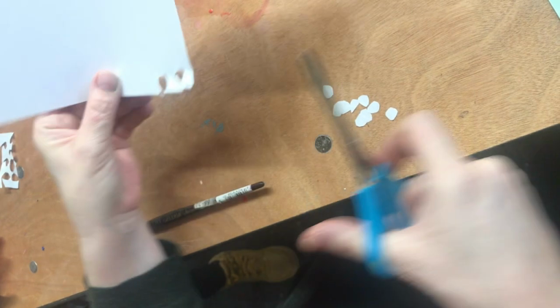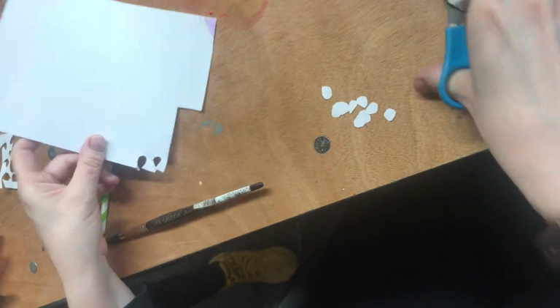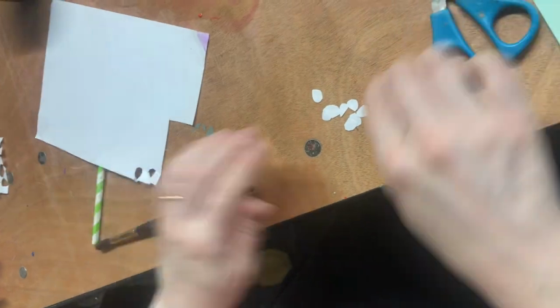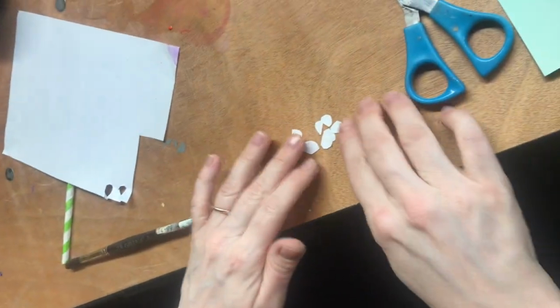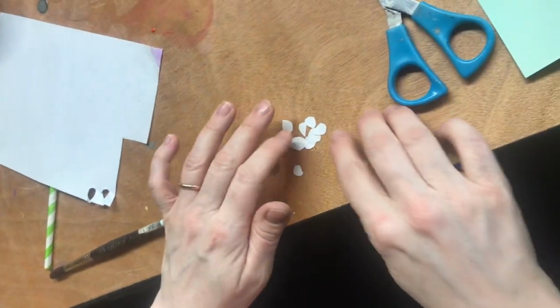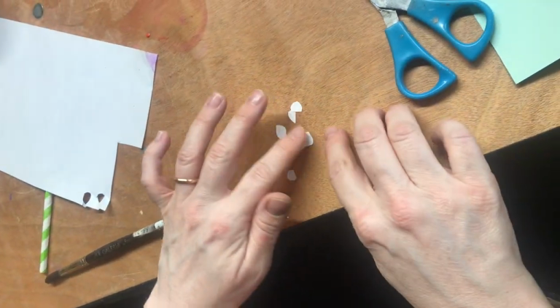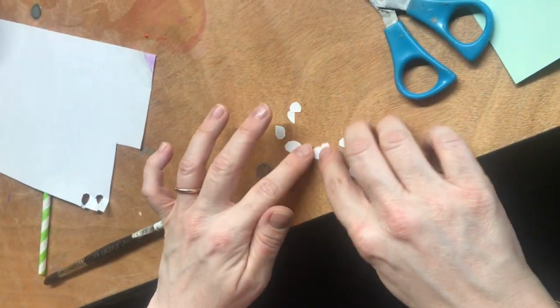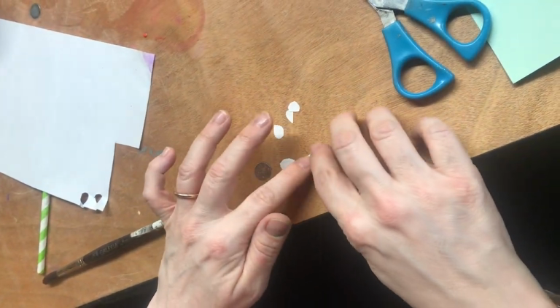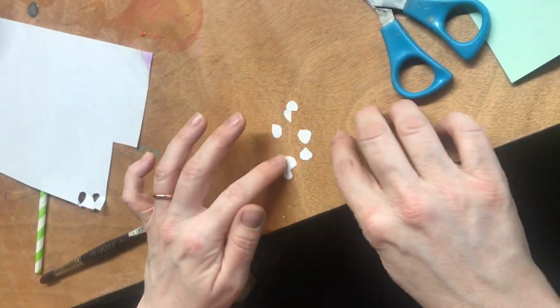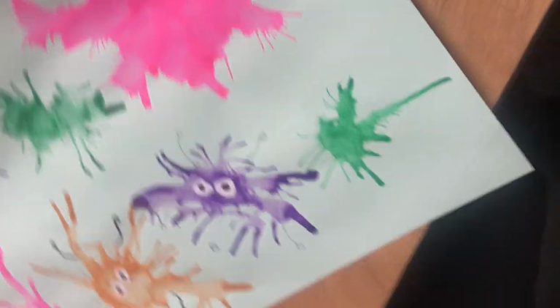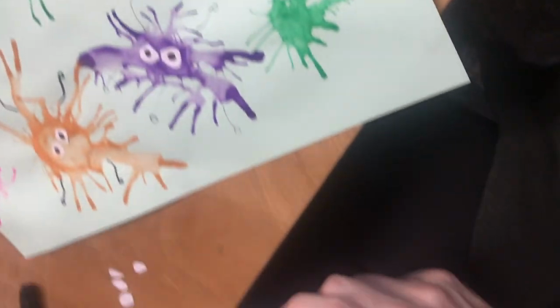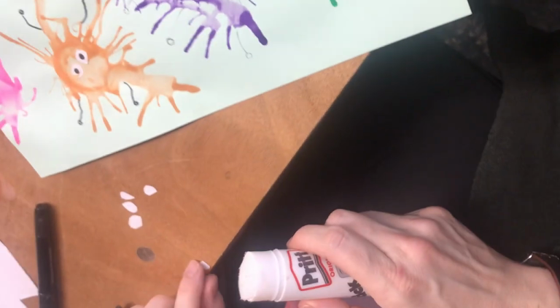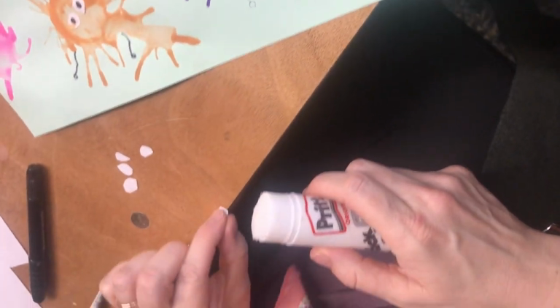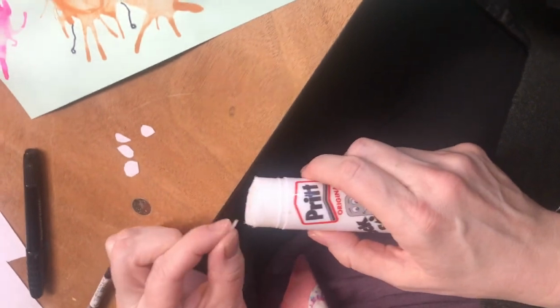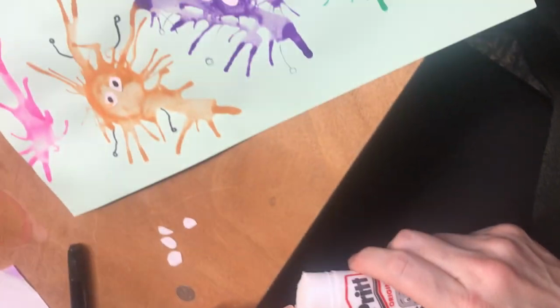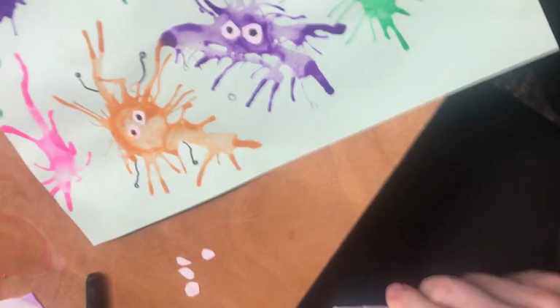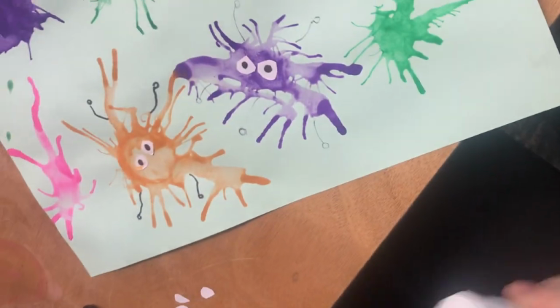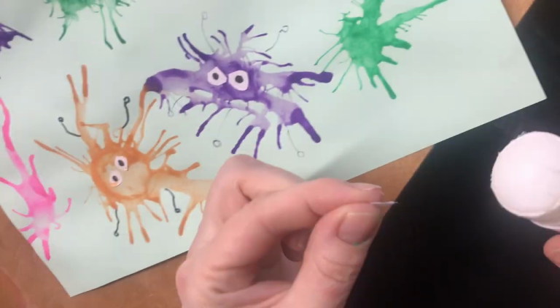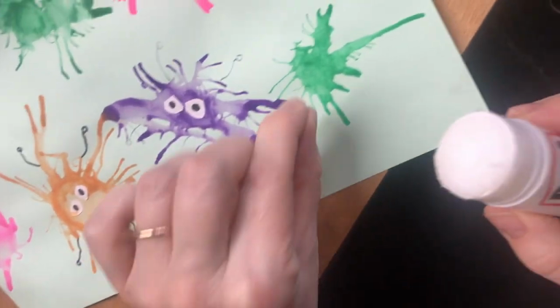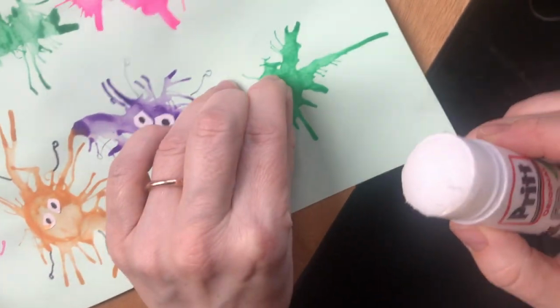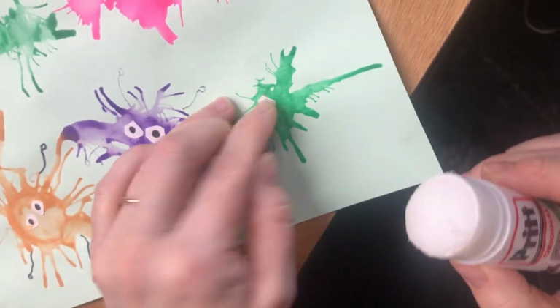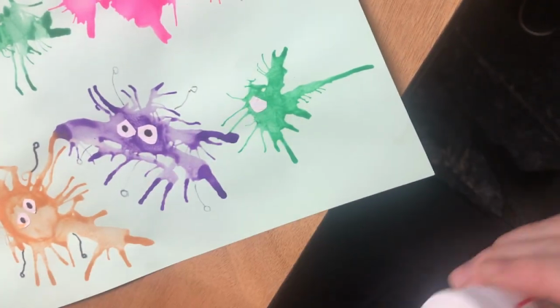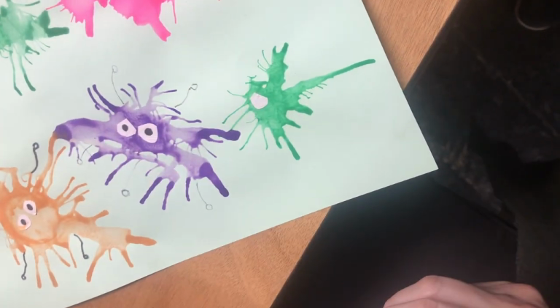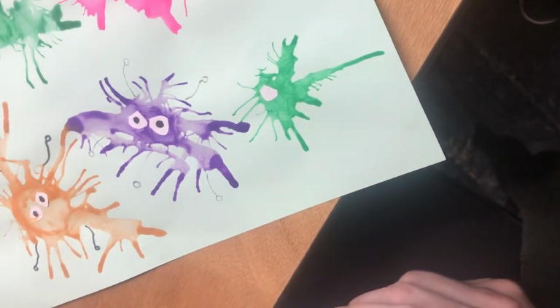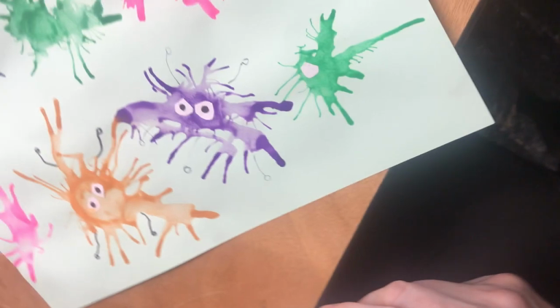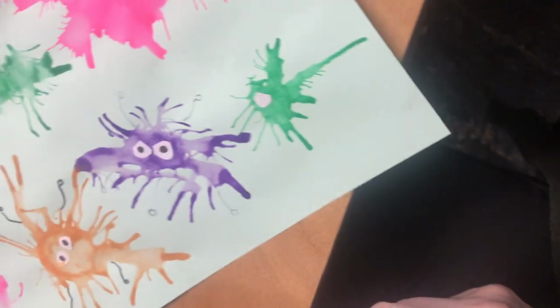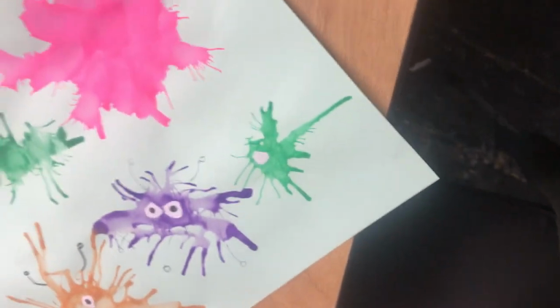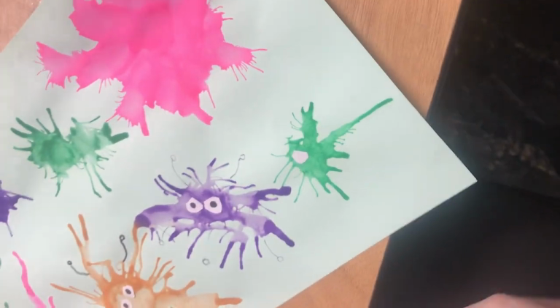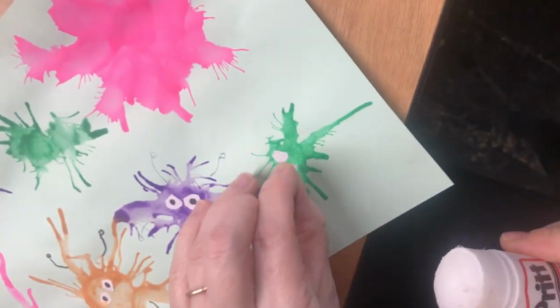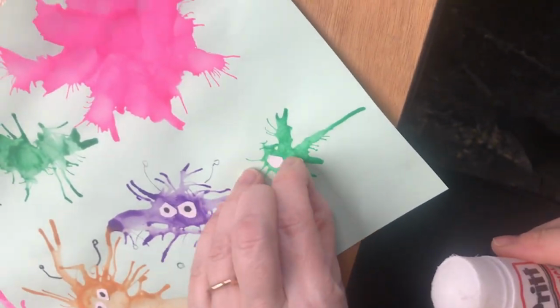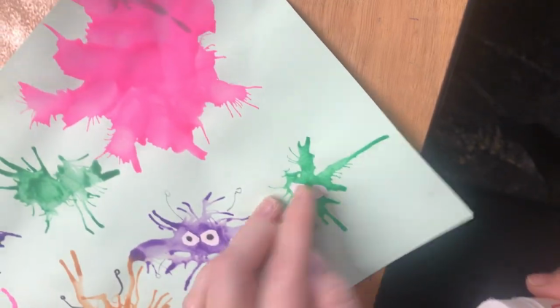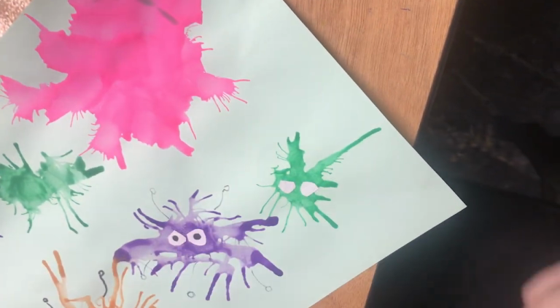For the next step we're going to cut out little circles of white paper. They don't need to be very round. And then we're going to glue them on to make the eyes for our little viruses. You can glue as many eyes on as you like.